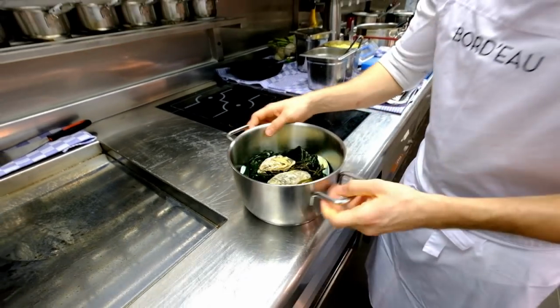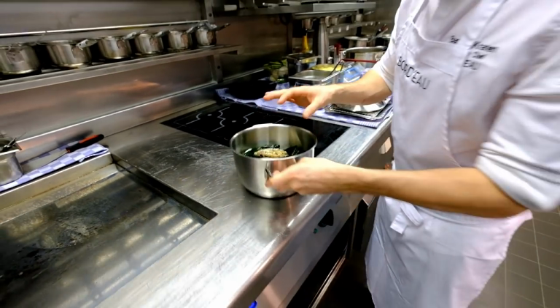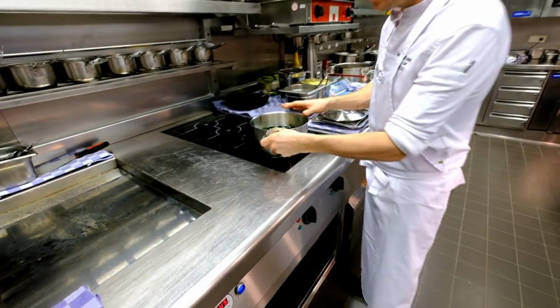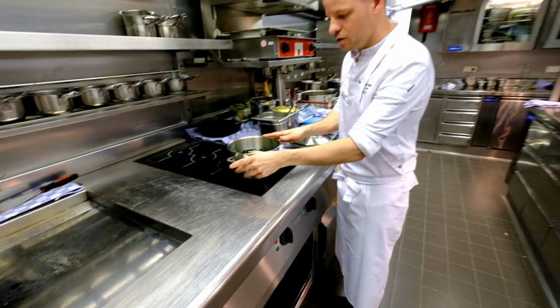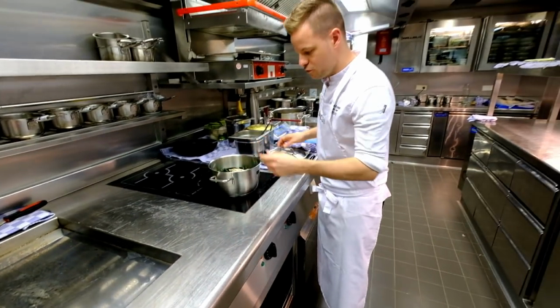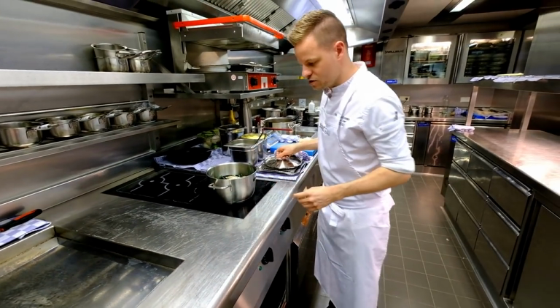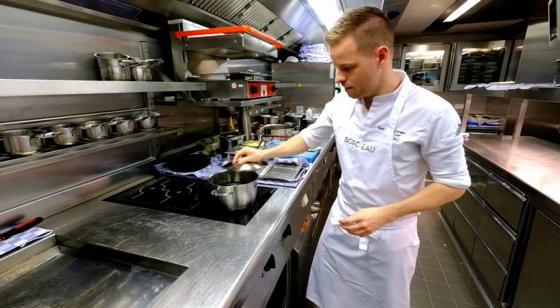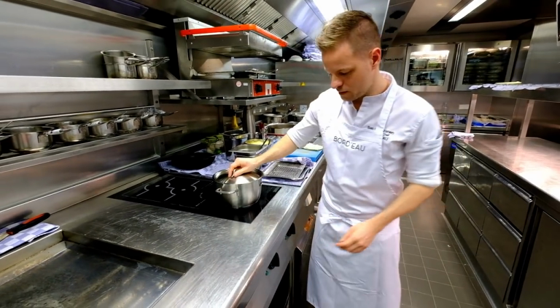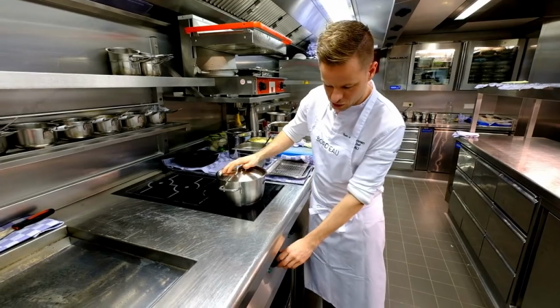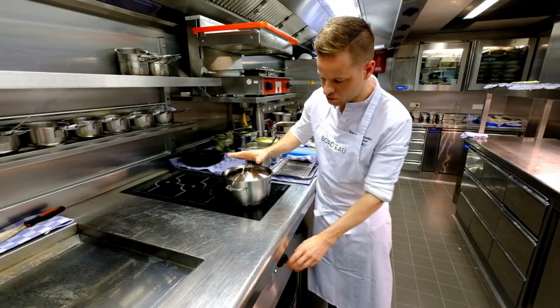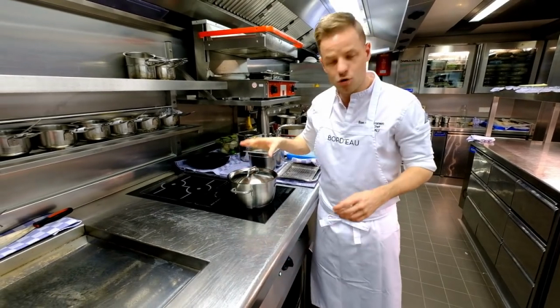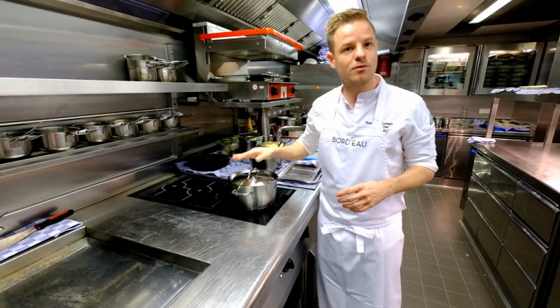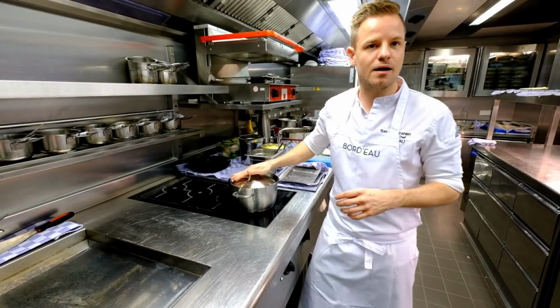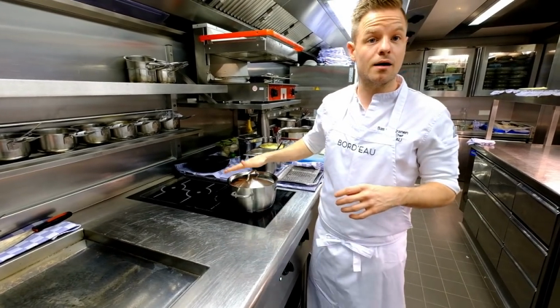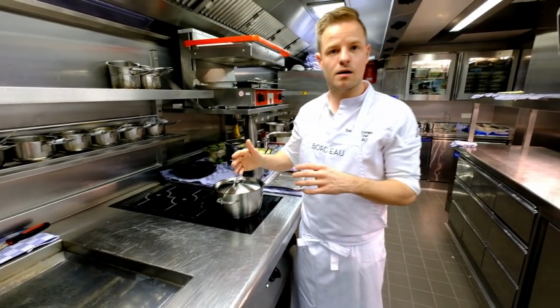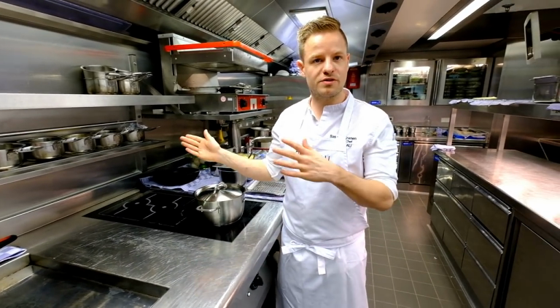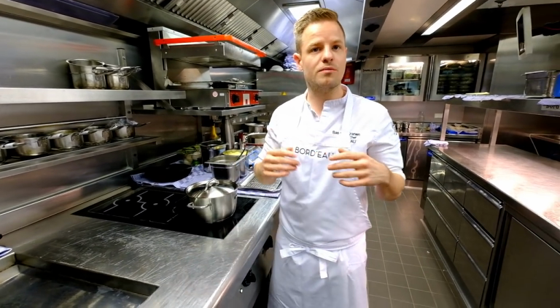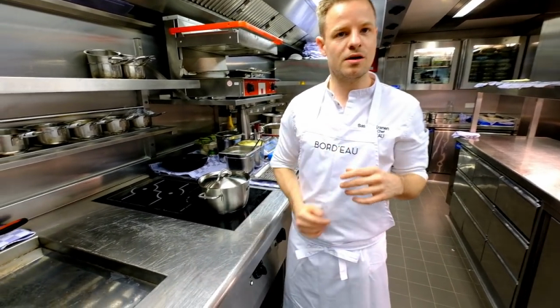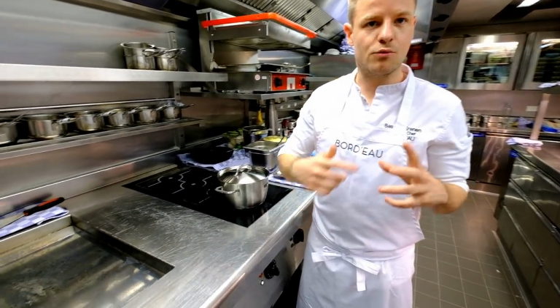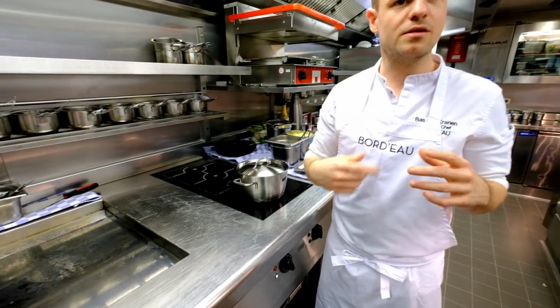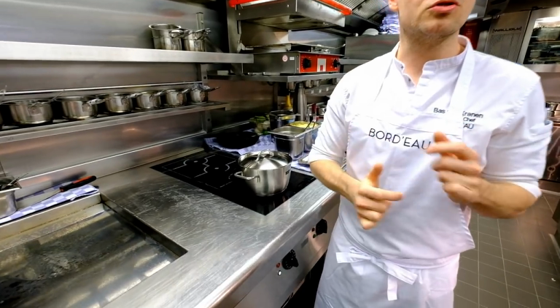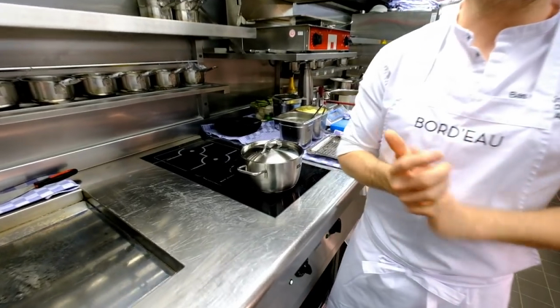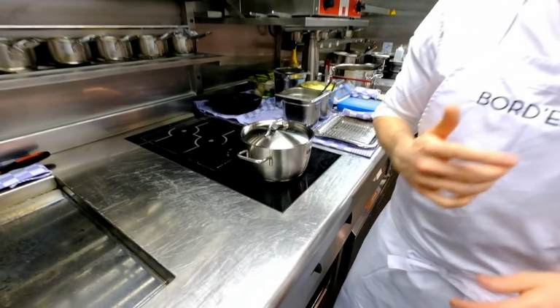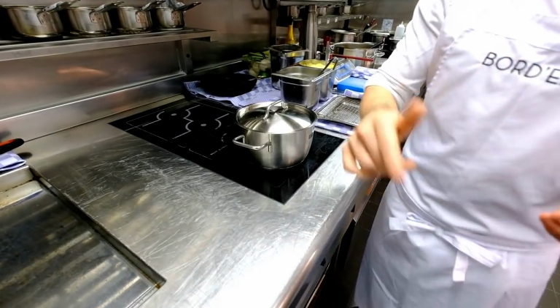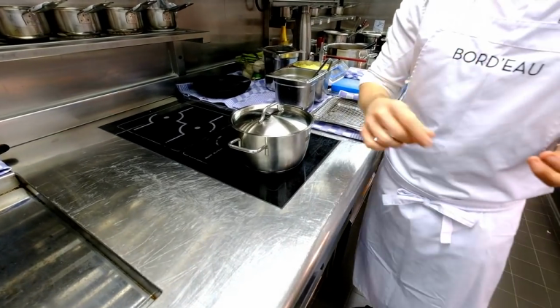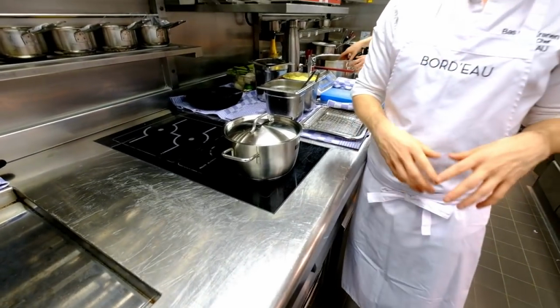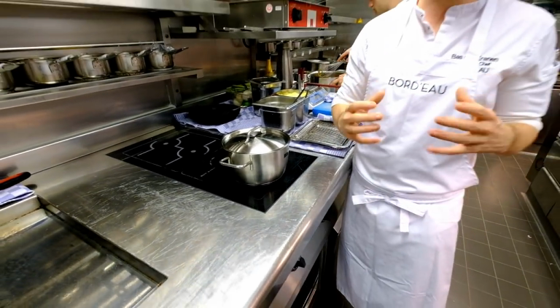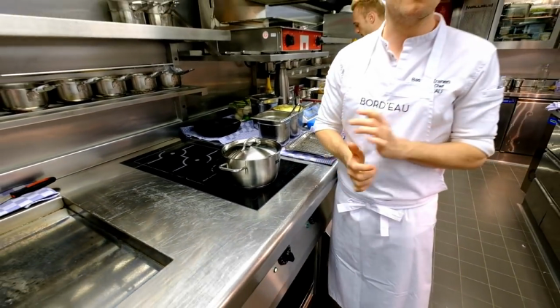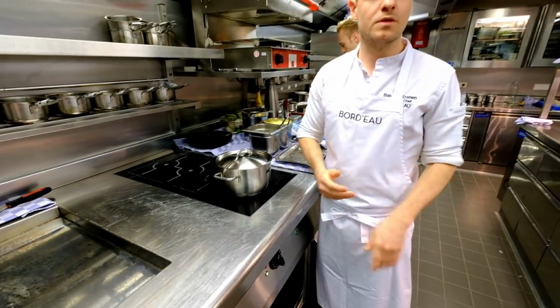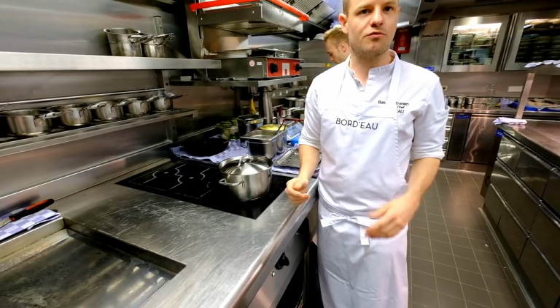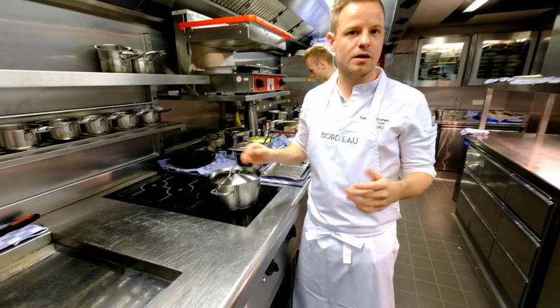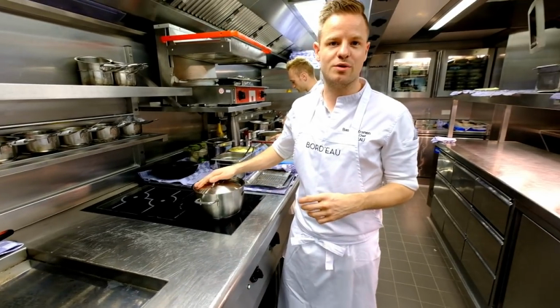We will just steam it with sea water and the different algae. So I will bring it to a boil right now. I will take it from the heat, and then we will let the oysters rest for two minutes so that we can poach them very gently in the steam from the seaweeds.